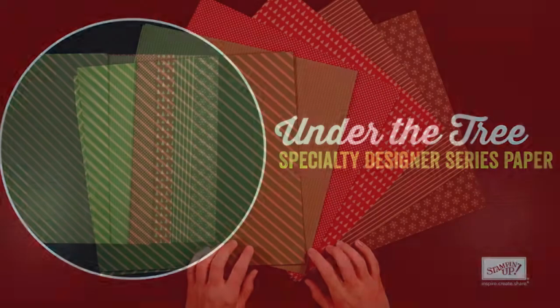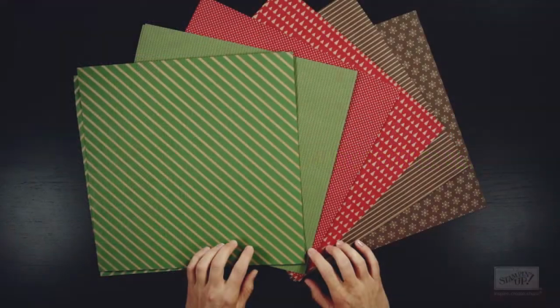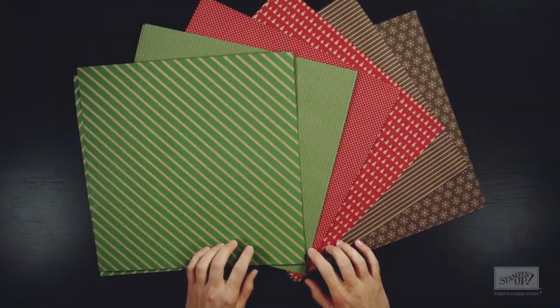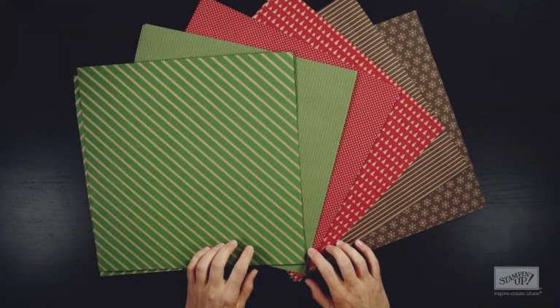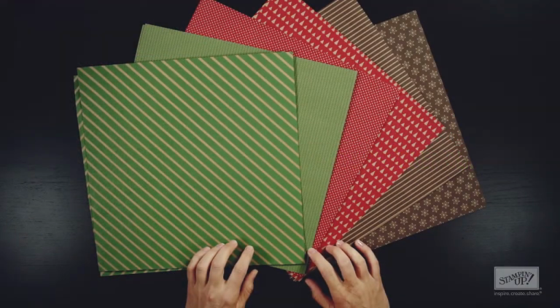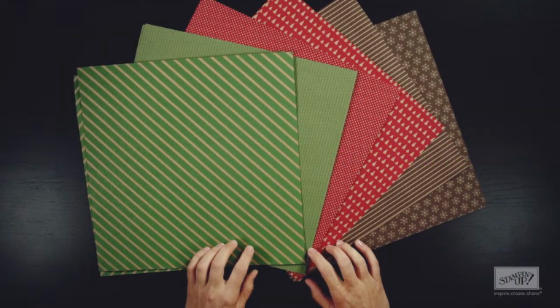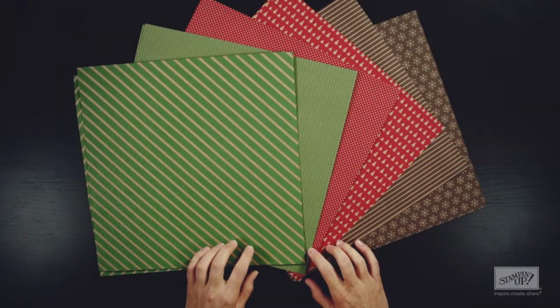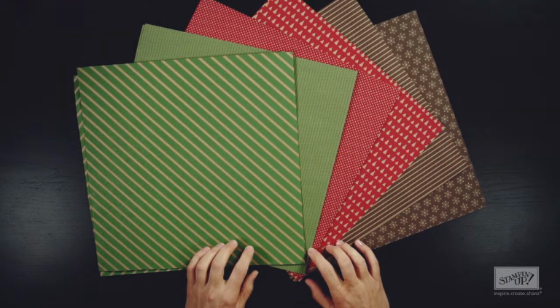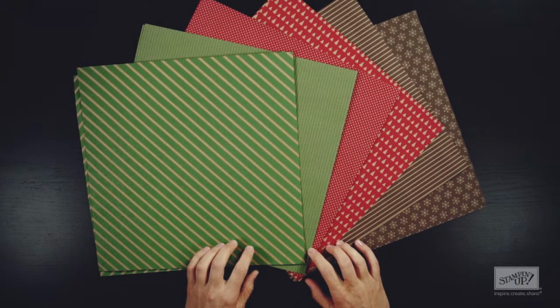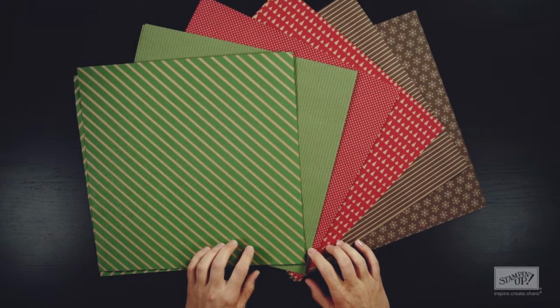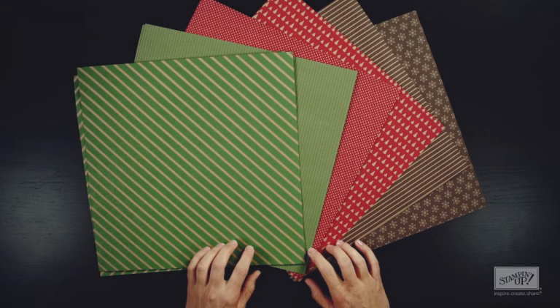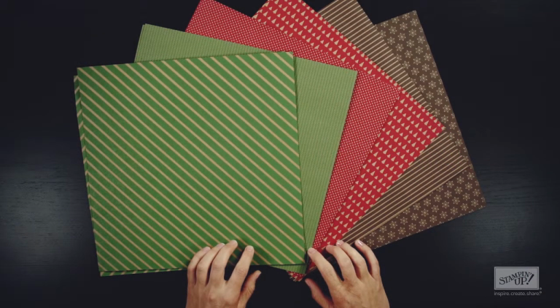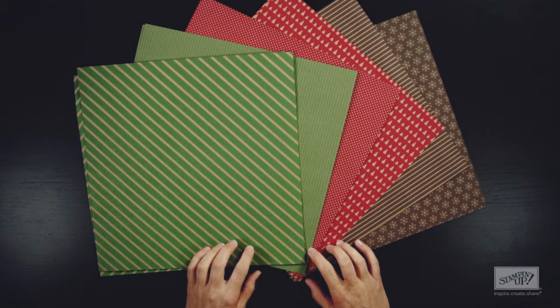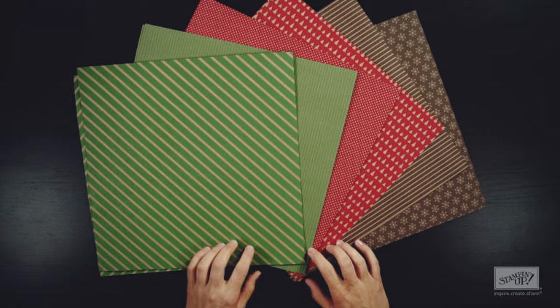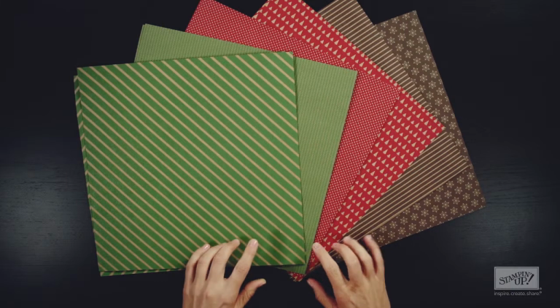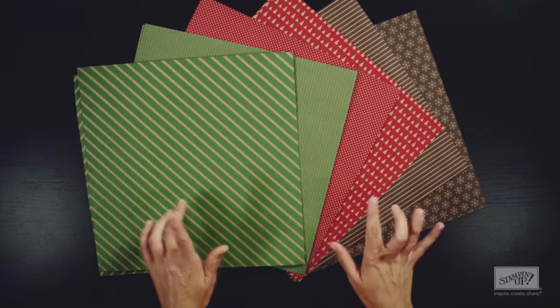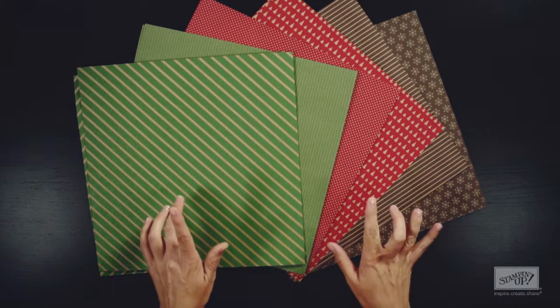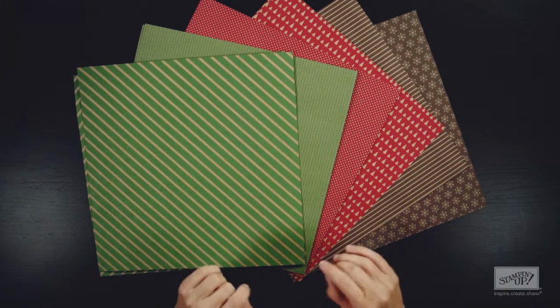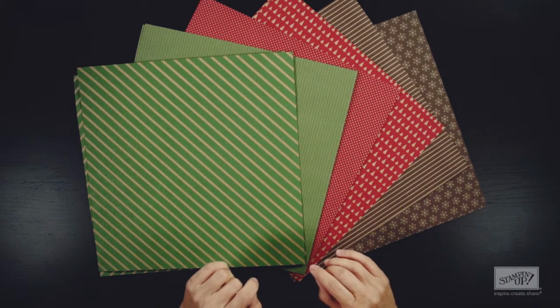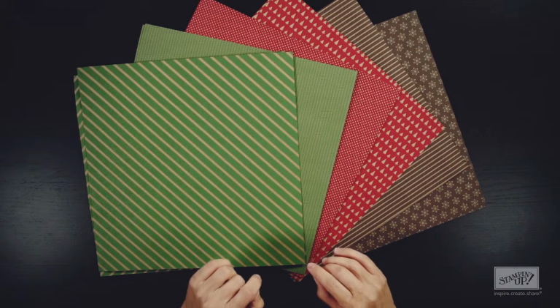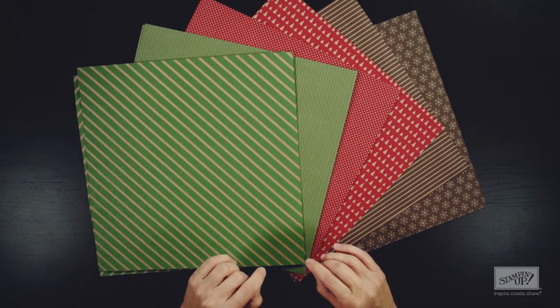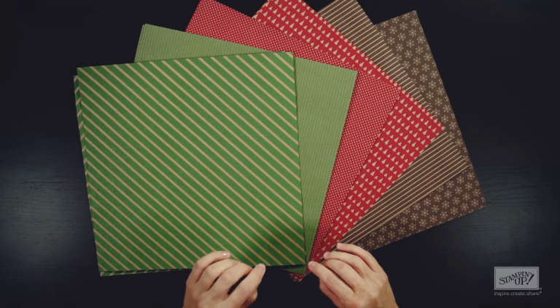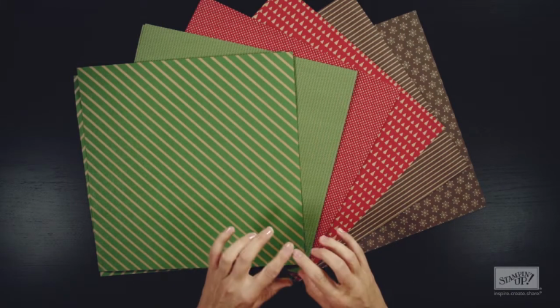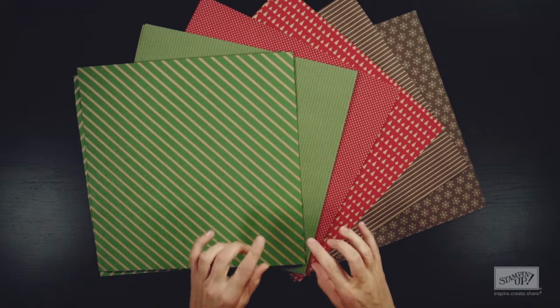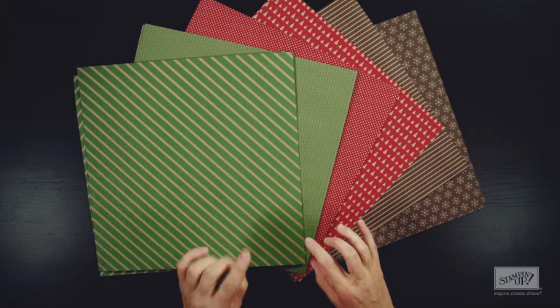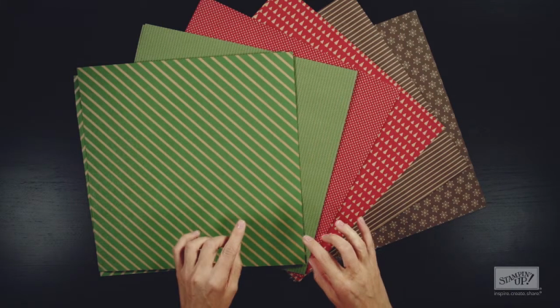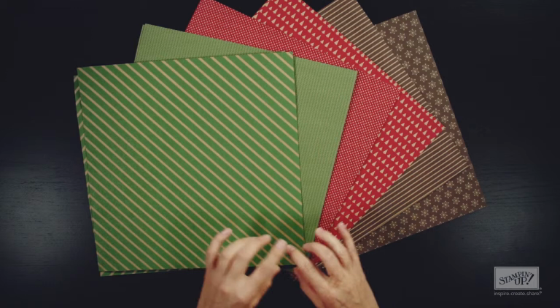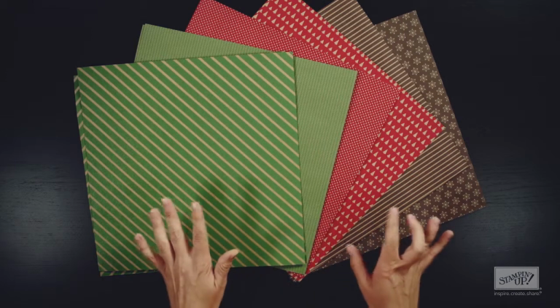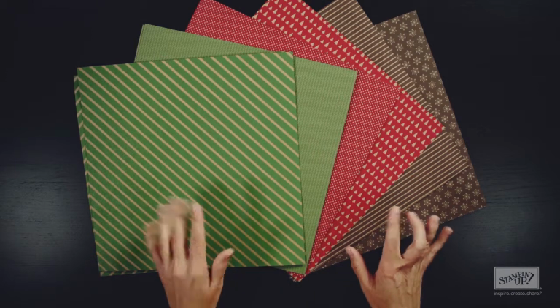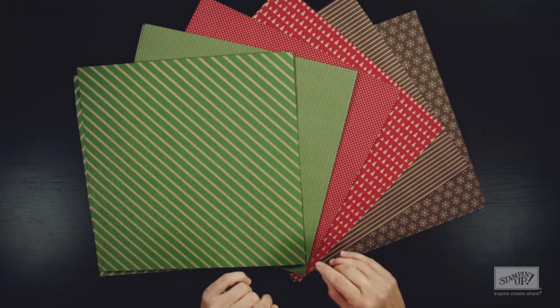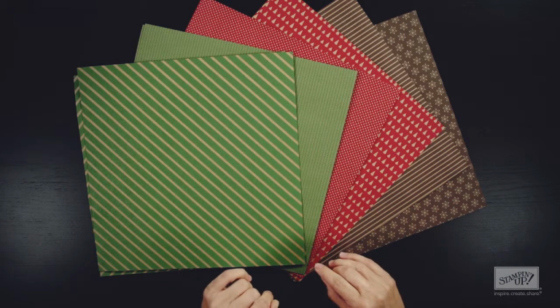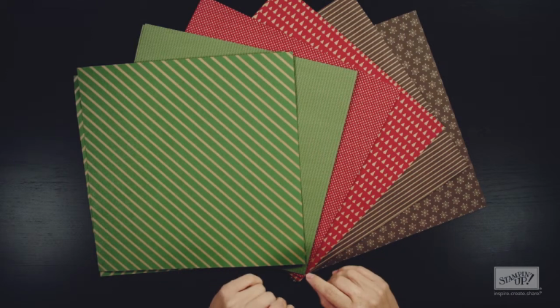Hi friends, I'm excited to show you our Under the Tree specialty designer series paper. You are going to love creating with this paper. We designed it with traditional Christmas colors, so it will be perfect for all of your holiday crafts.